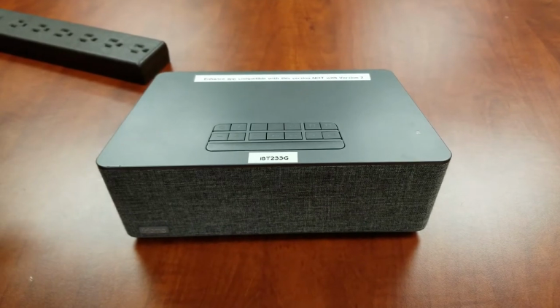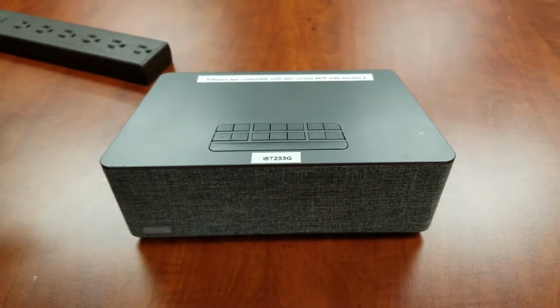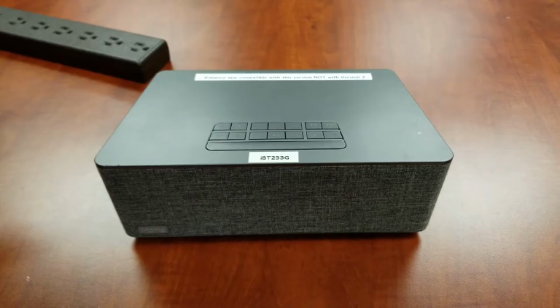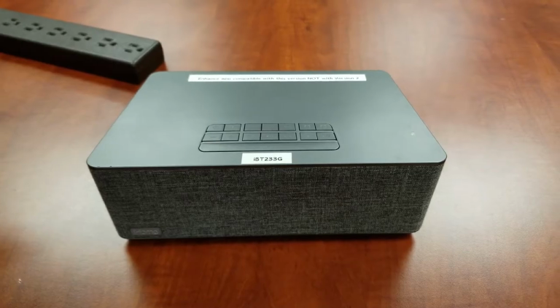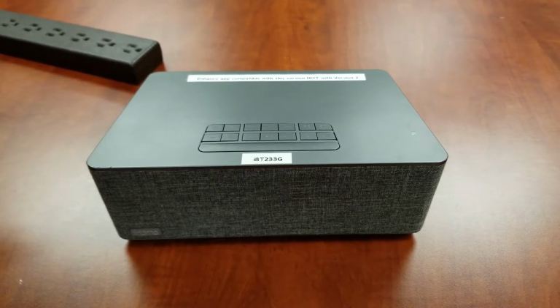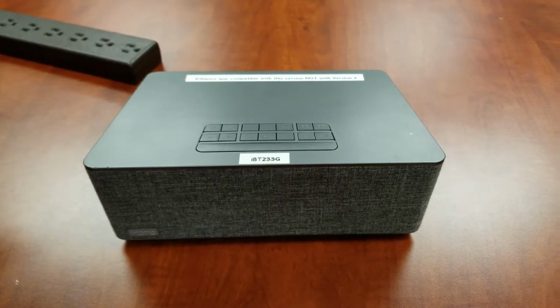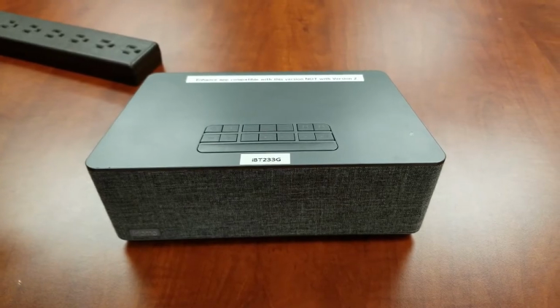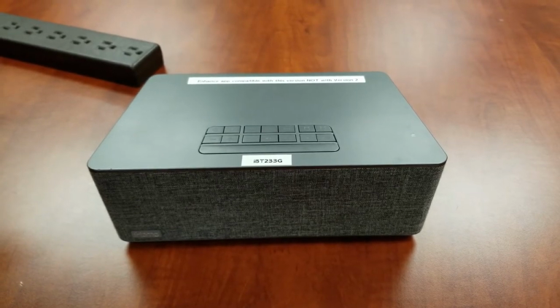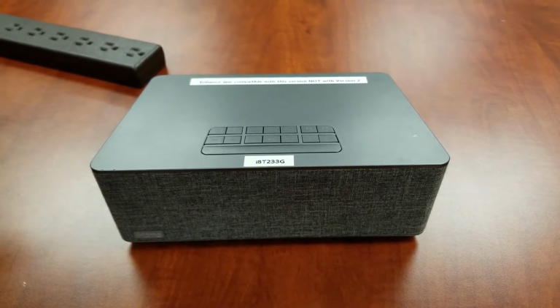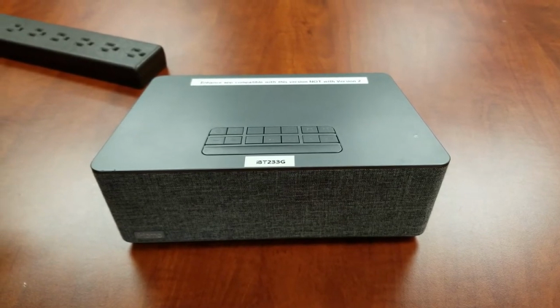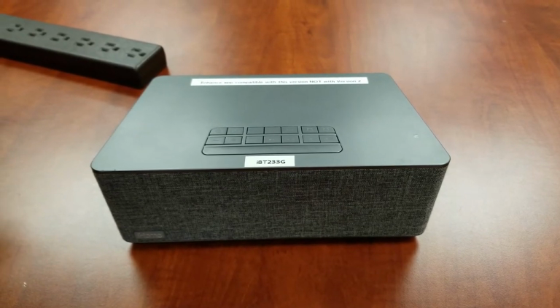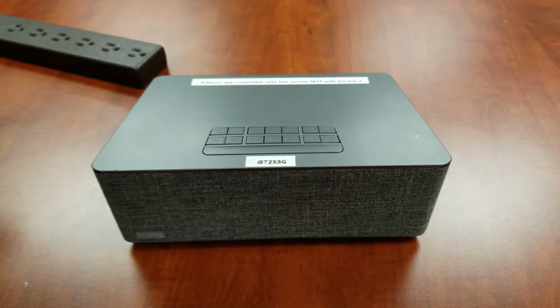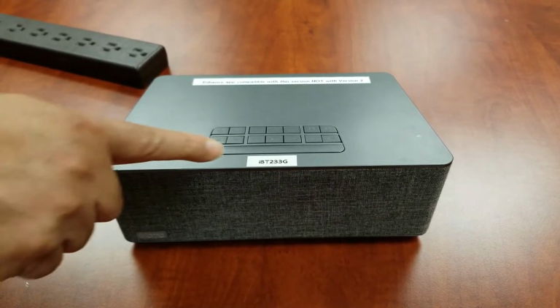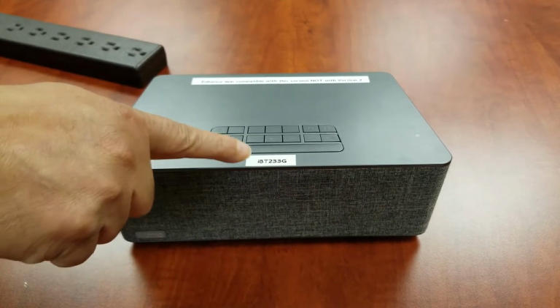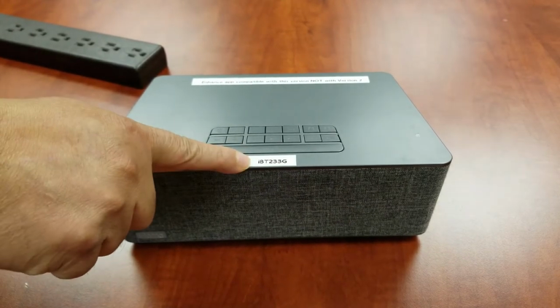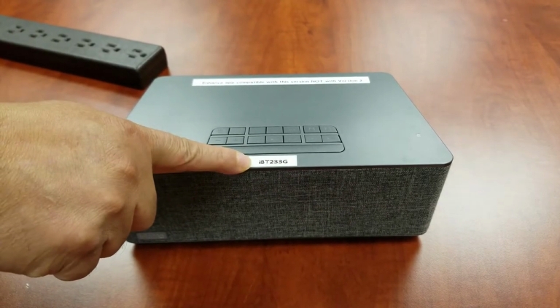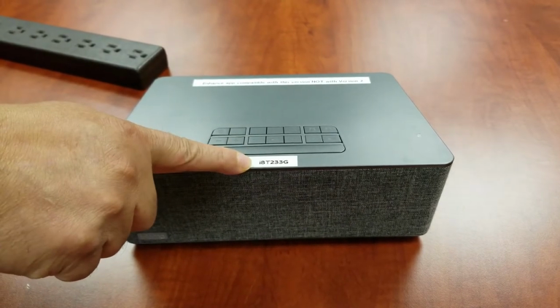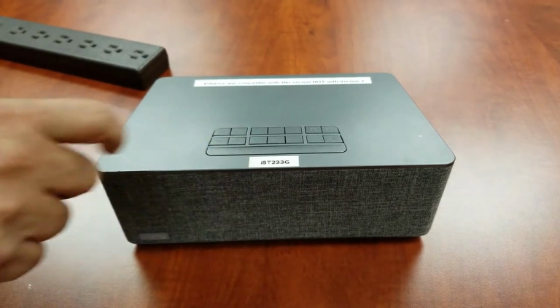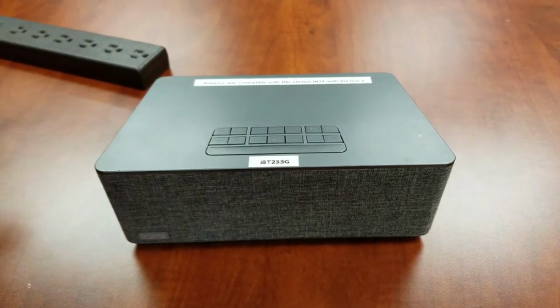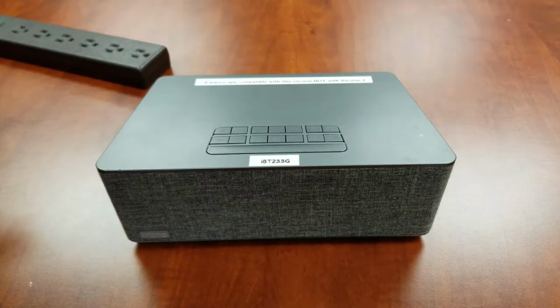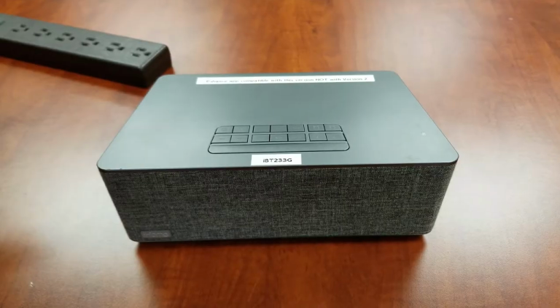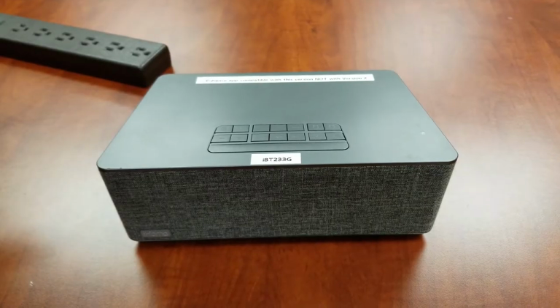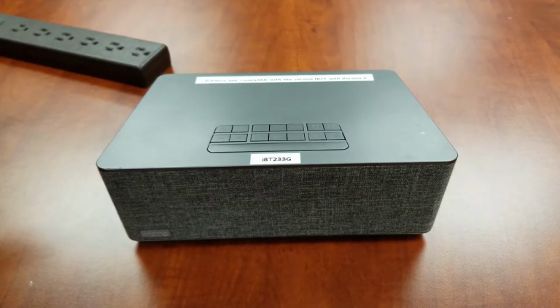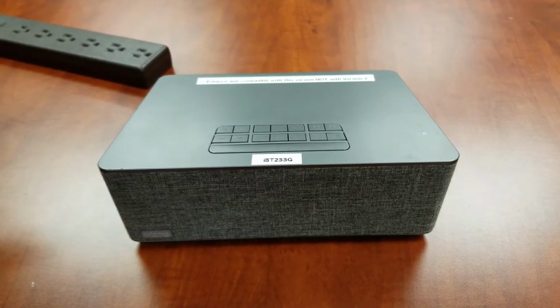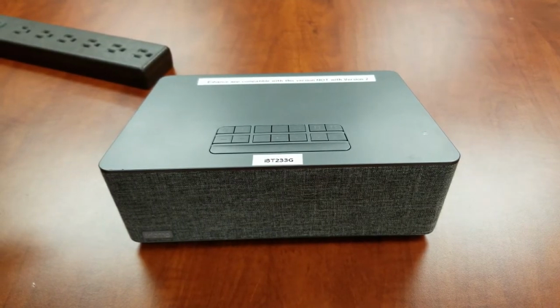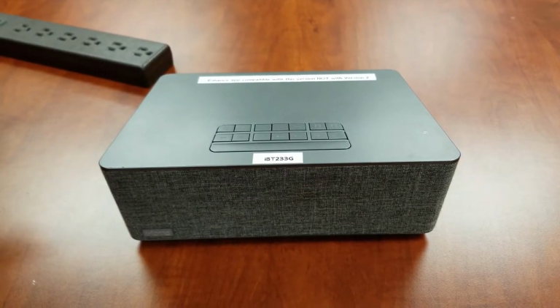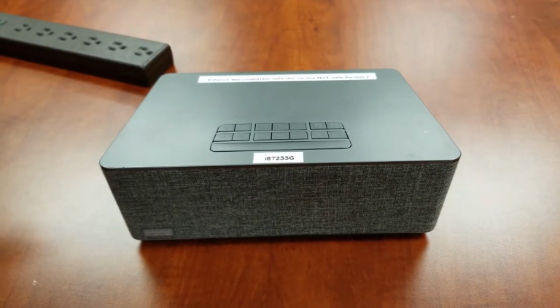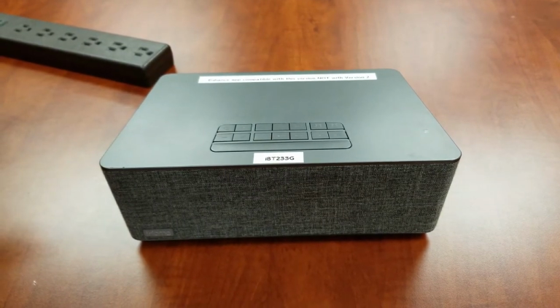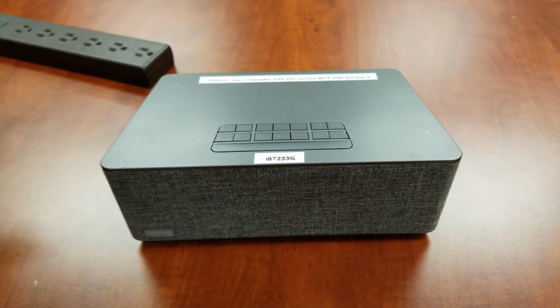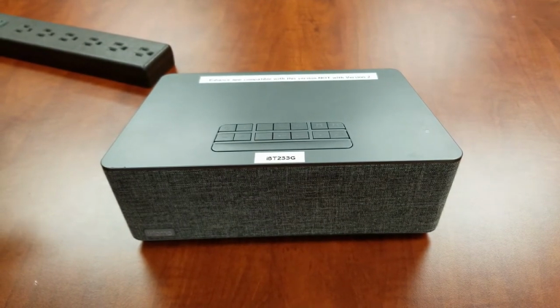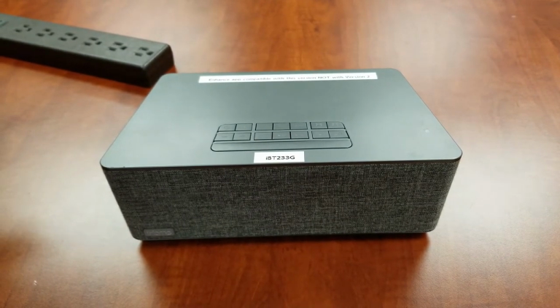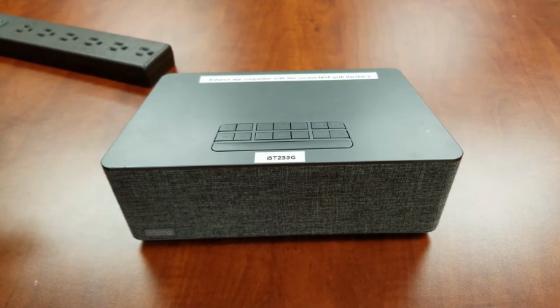Welcome to an iHome operational support video for the IBT-233 Alarm Clock Radio. This video will focus on alarm setup. Let's begin.